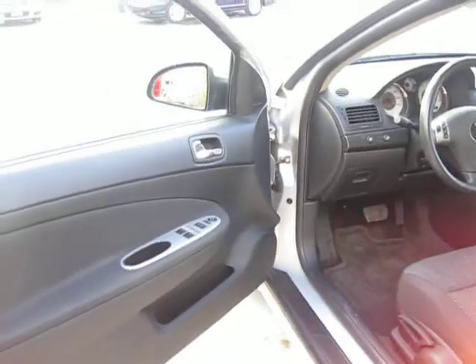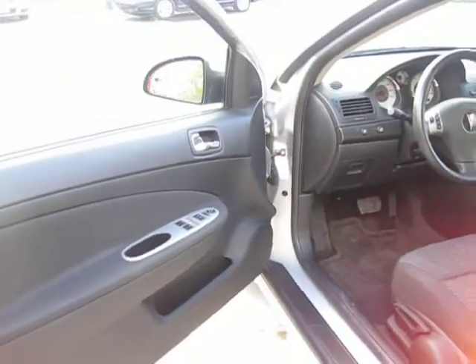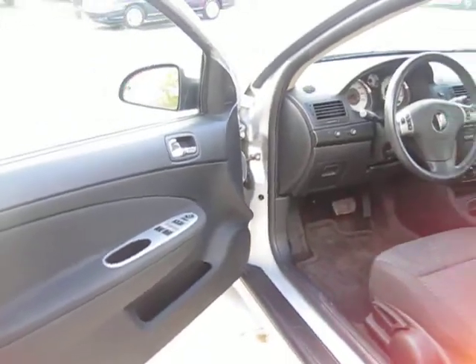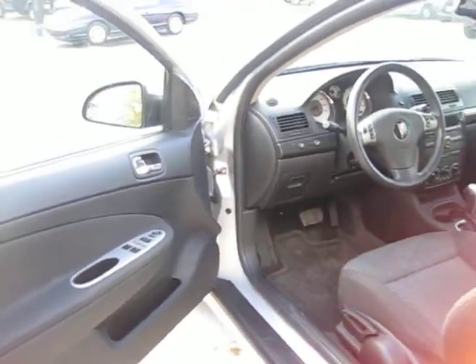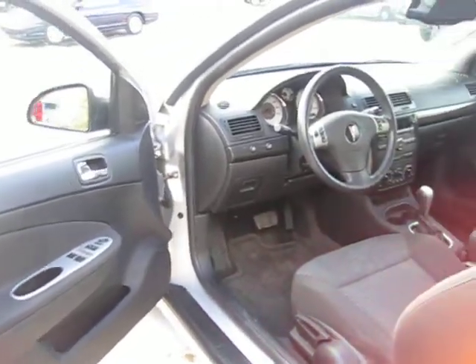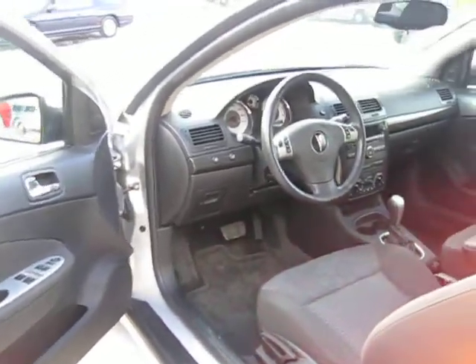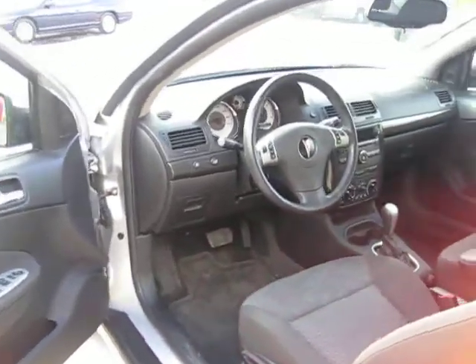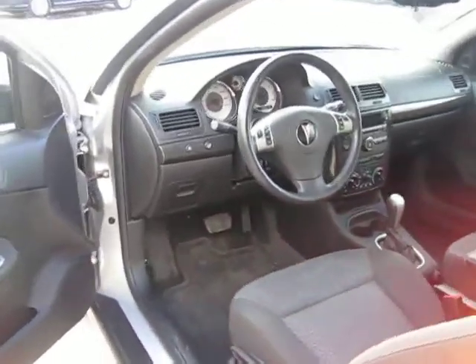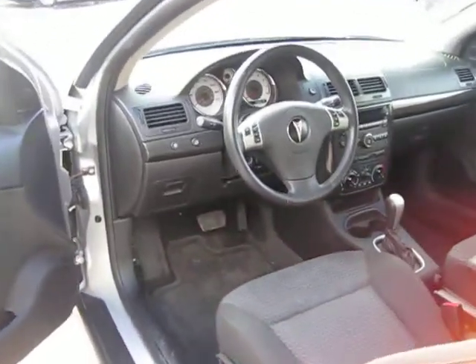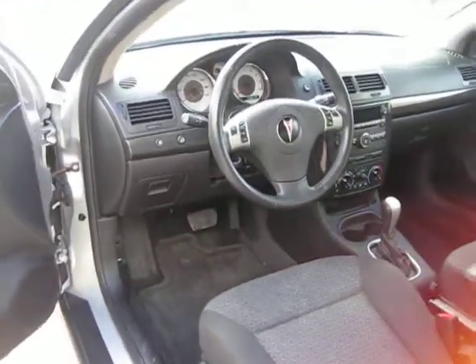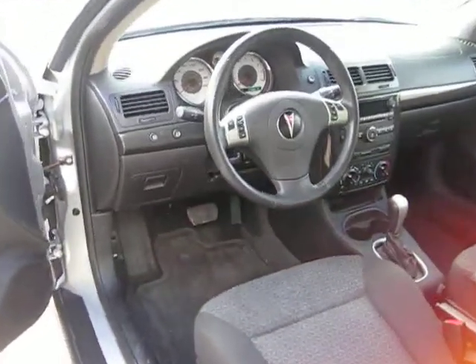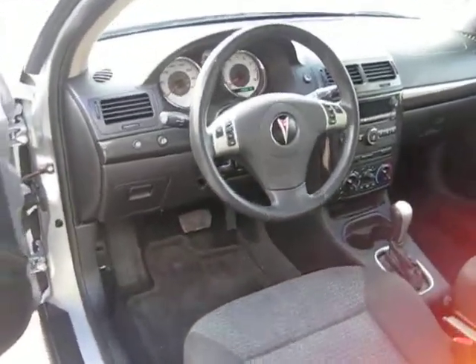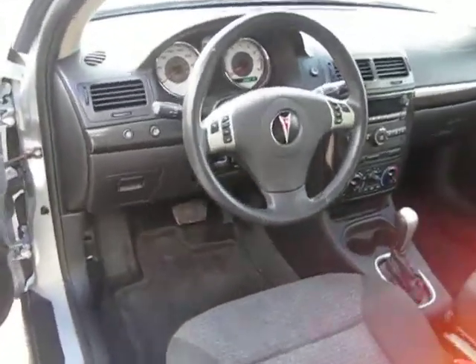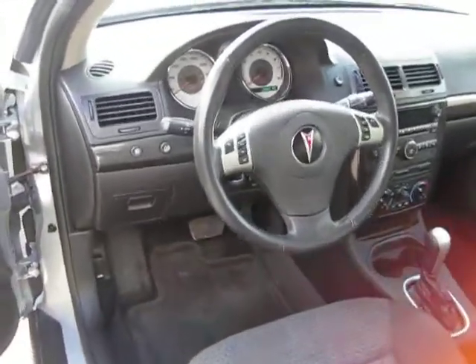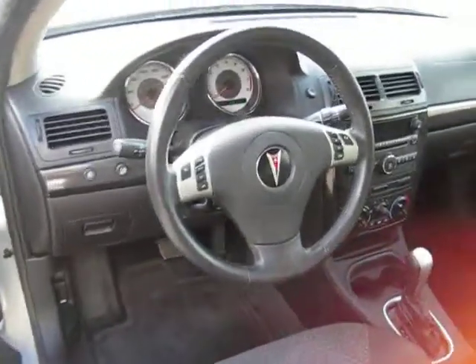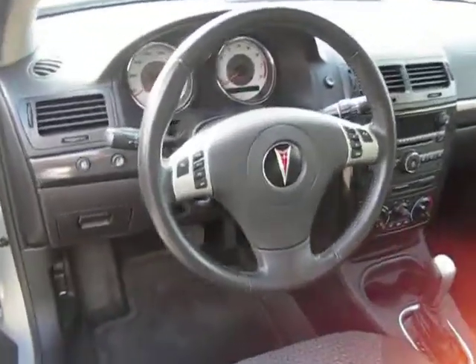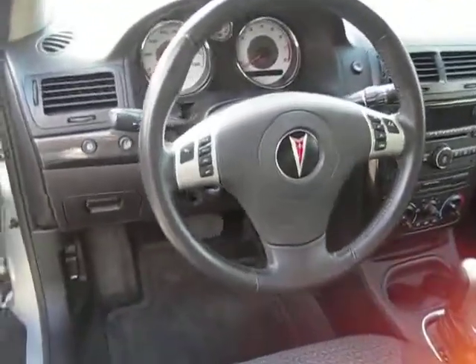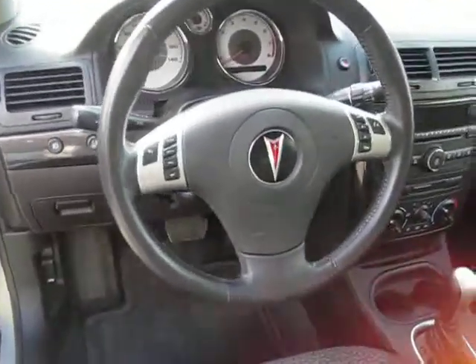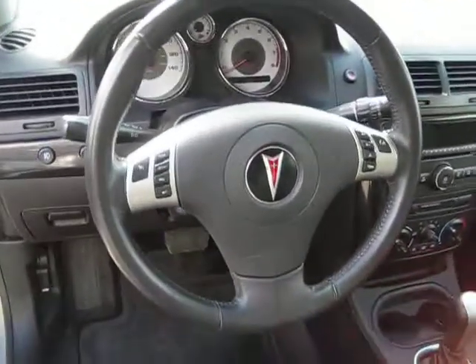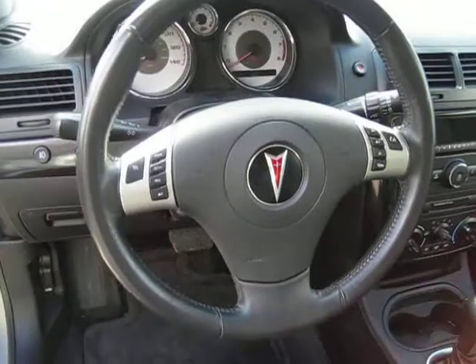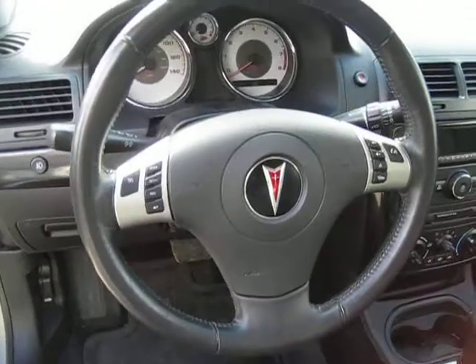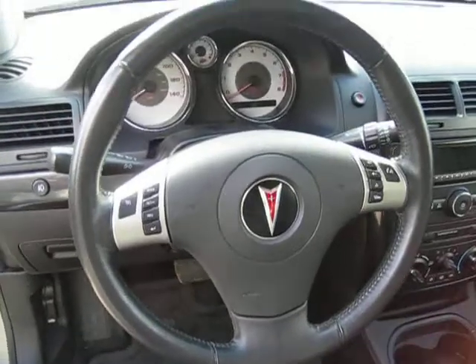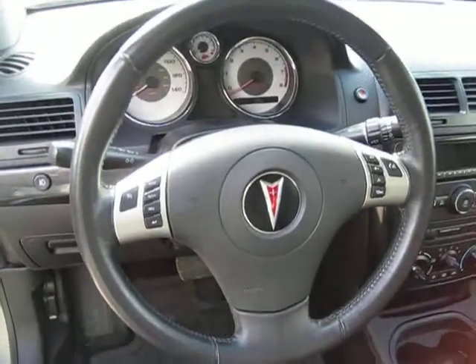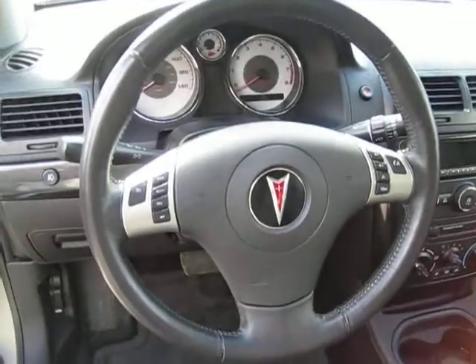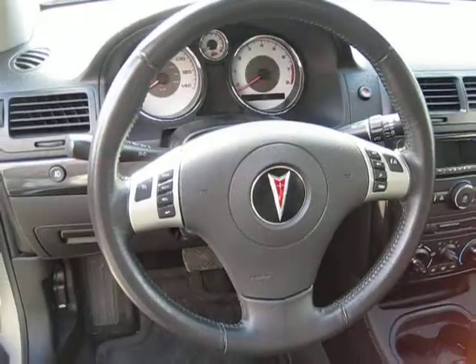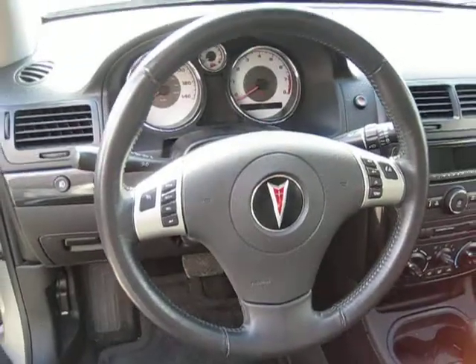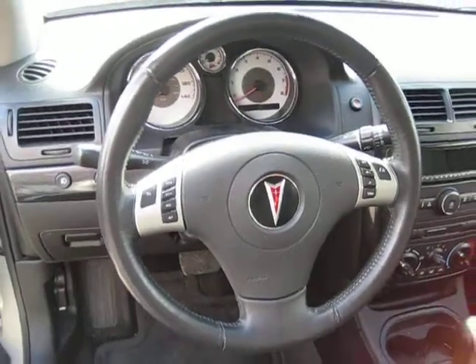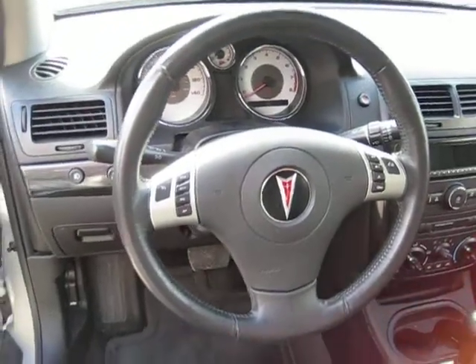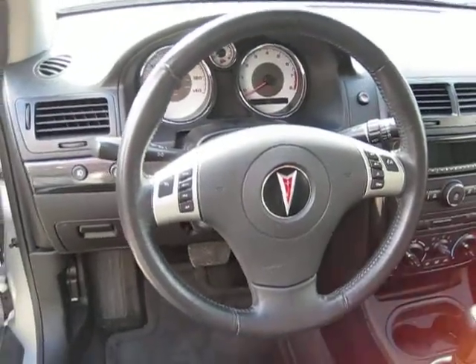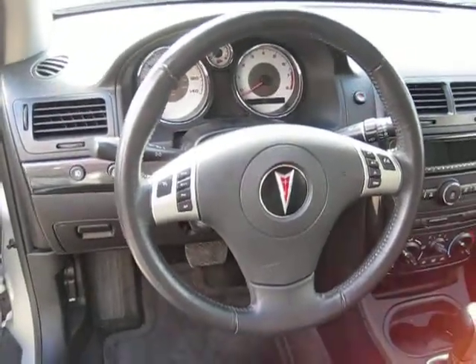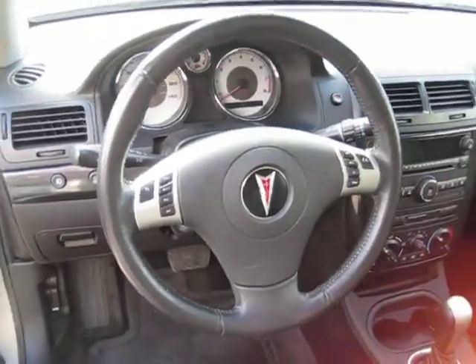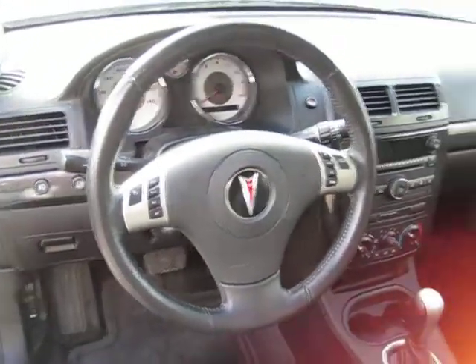It's got power windows and locks, and it's got all the audio controls on the steering wheel, as well as cruise control to make your trip to work nice, easy, and convenient.